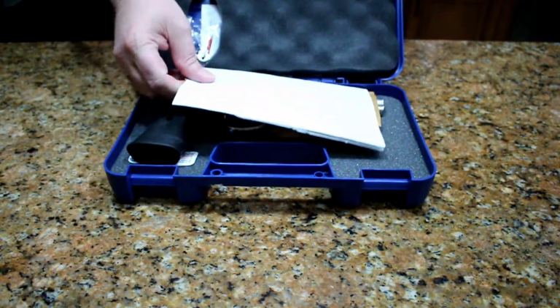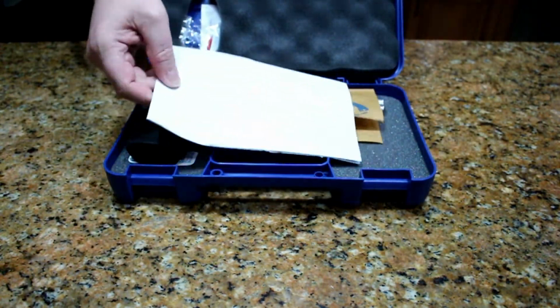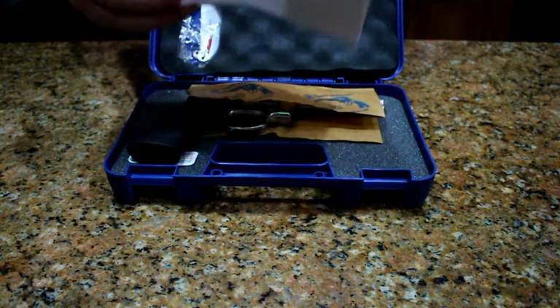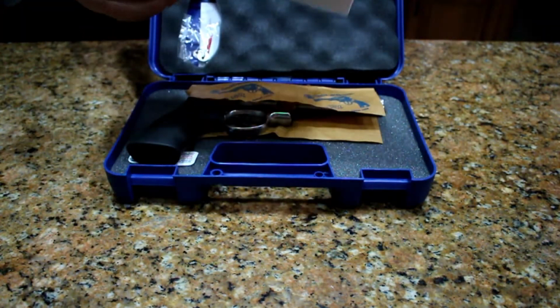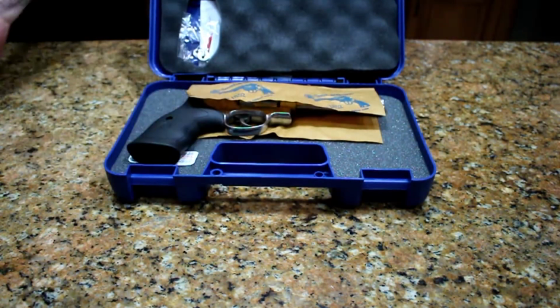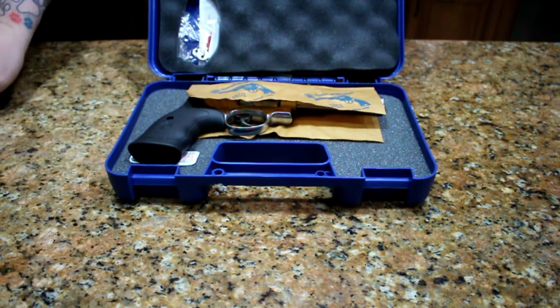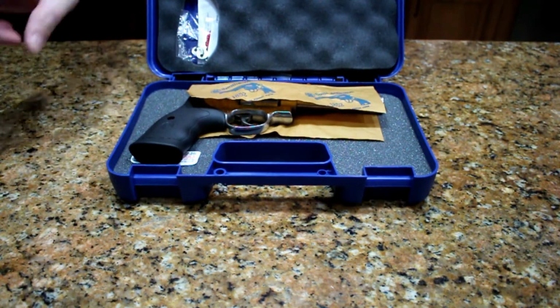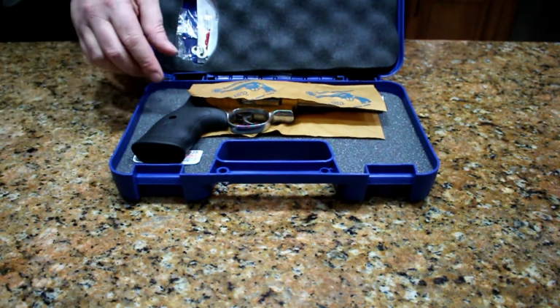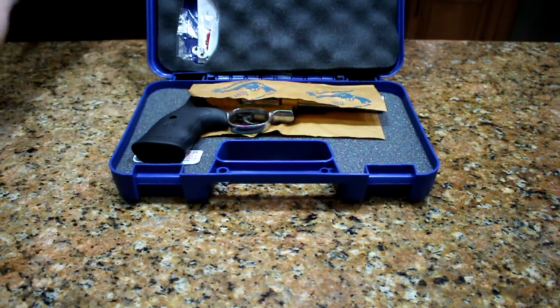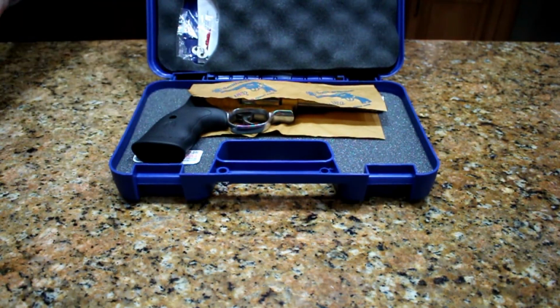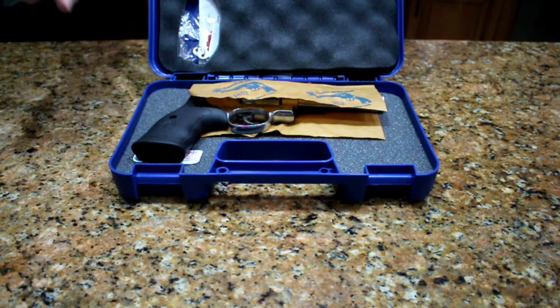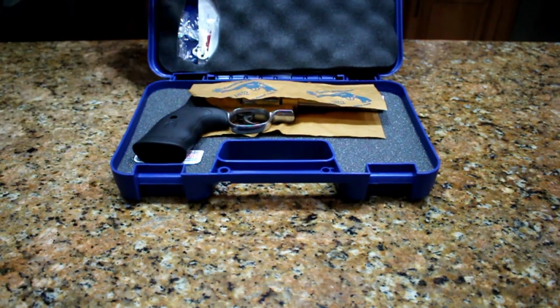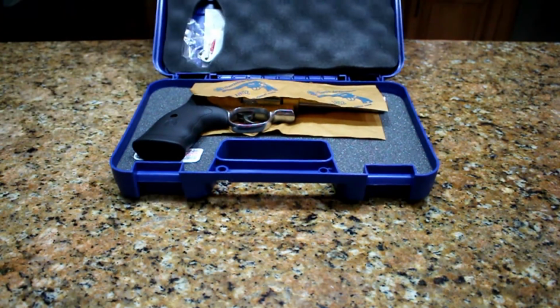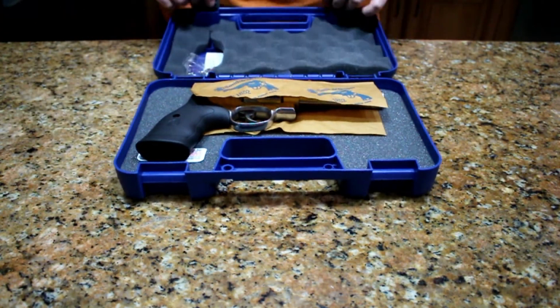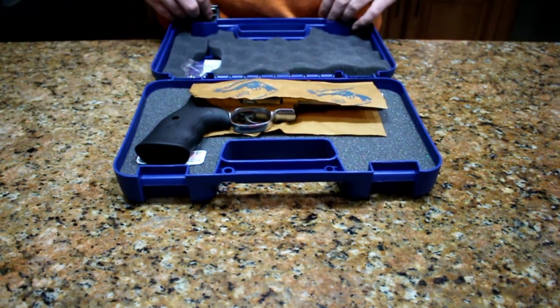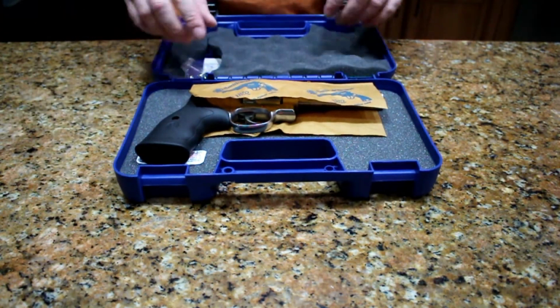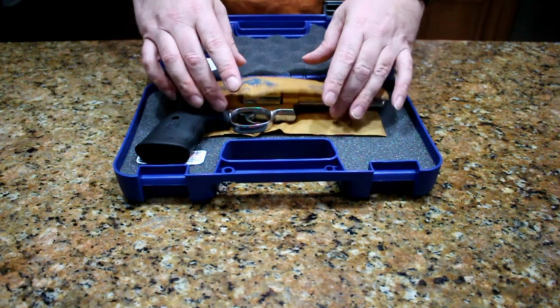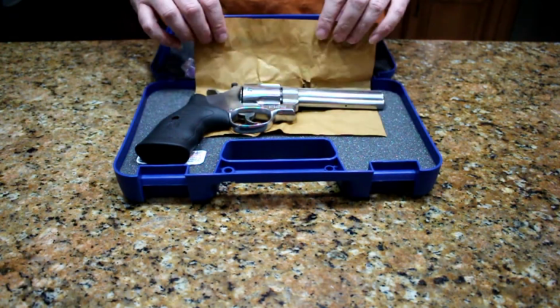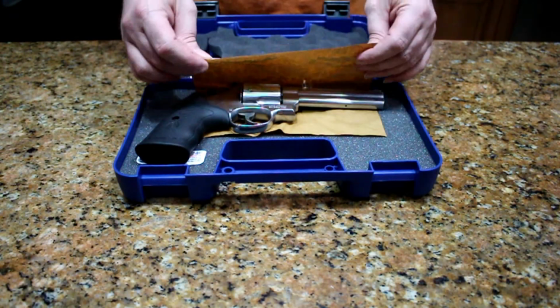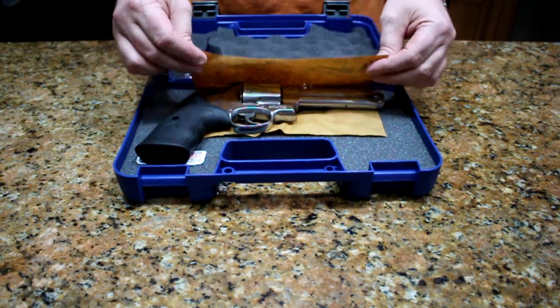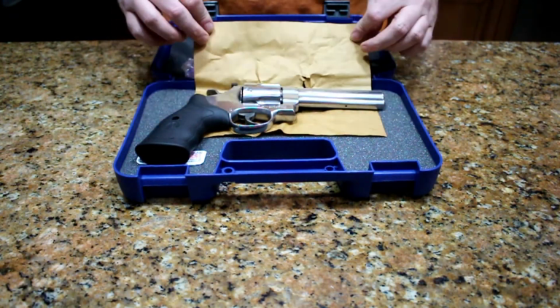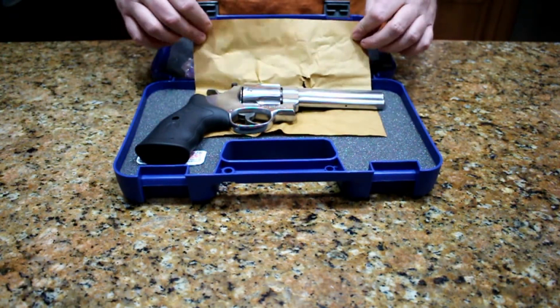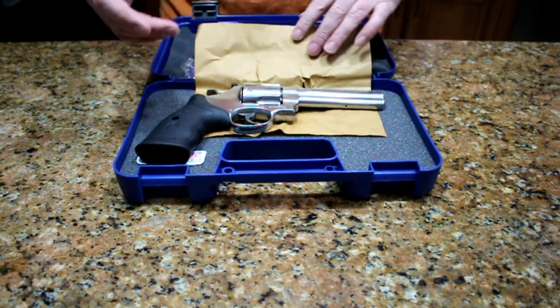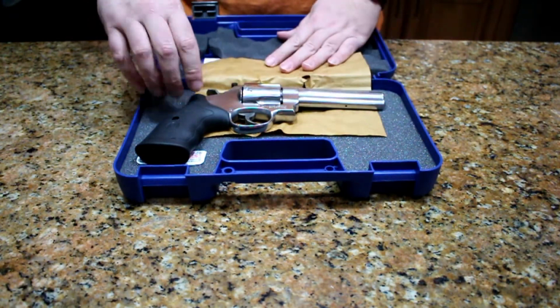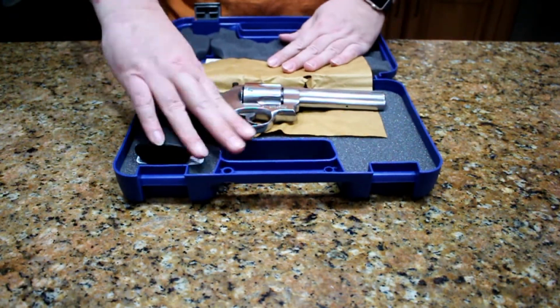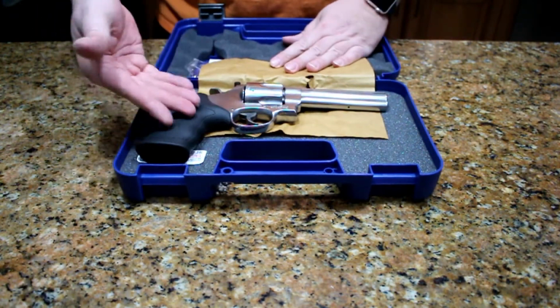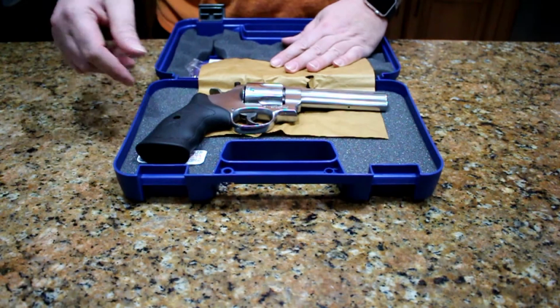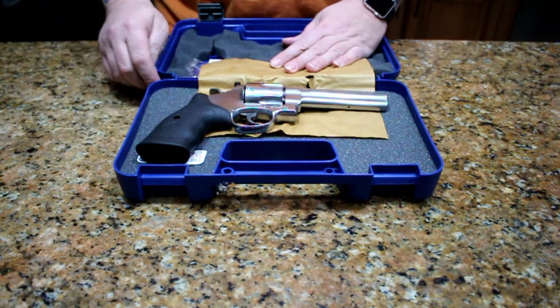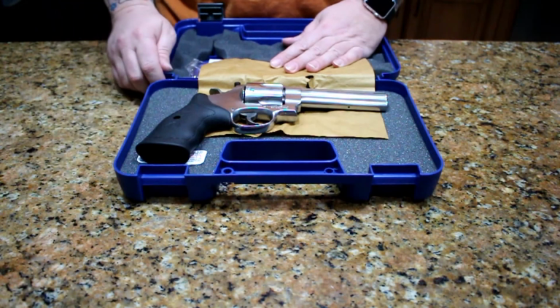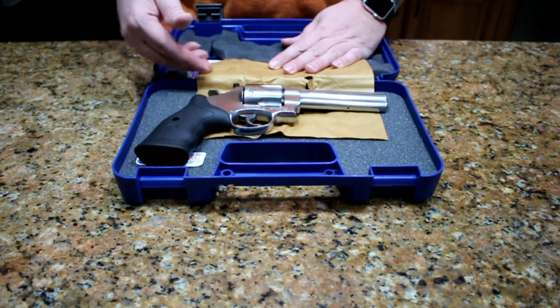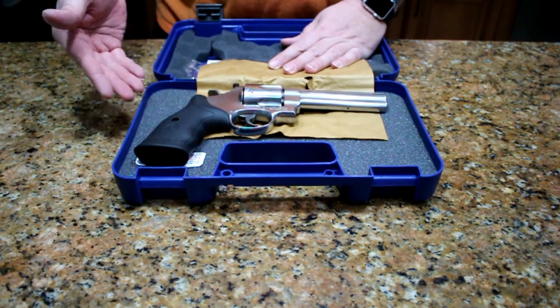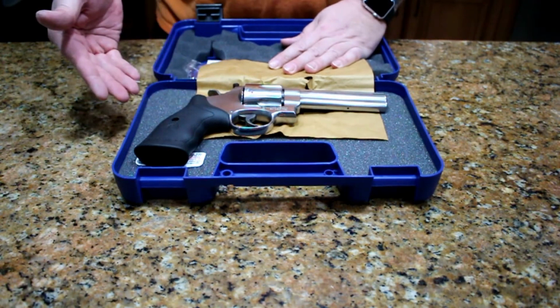First thing we have is the receipt — always important. Remember to hide that so your wife doesn't find it. And we have black paper, or oil paper, or whatever it is. And right here we have the toy.